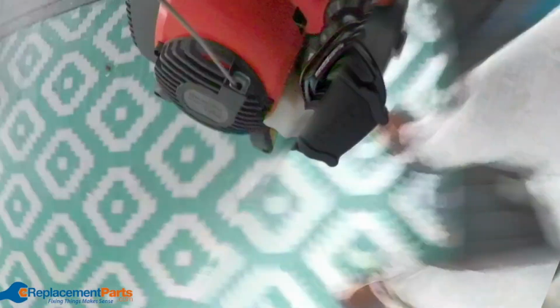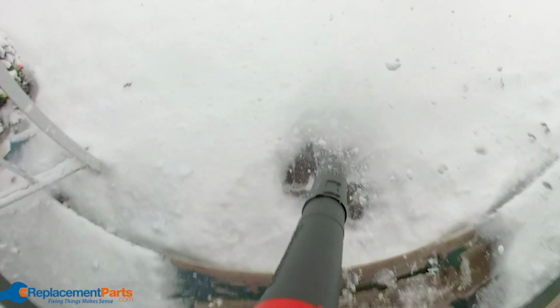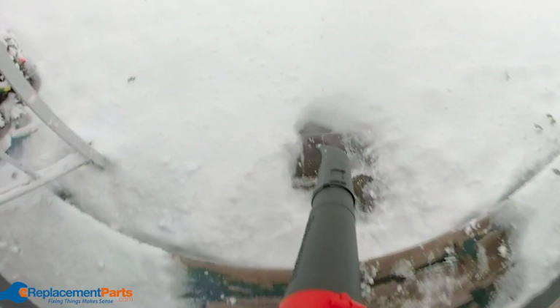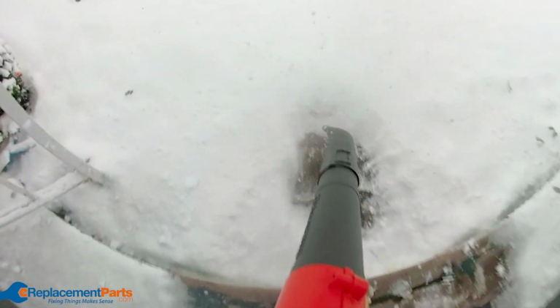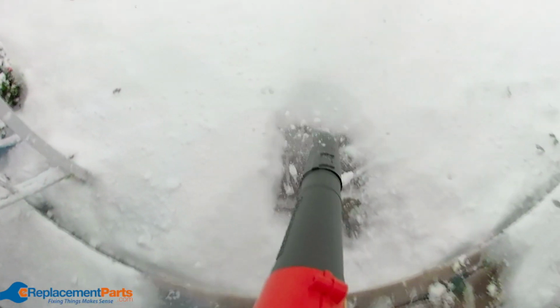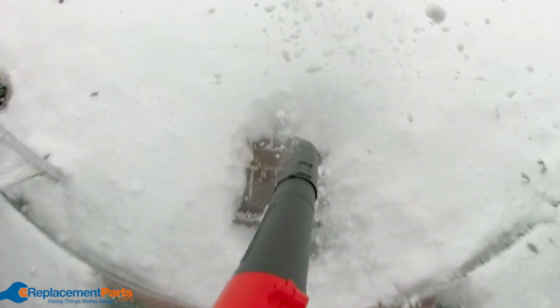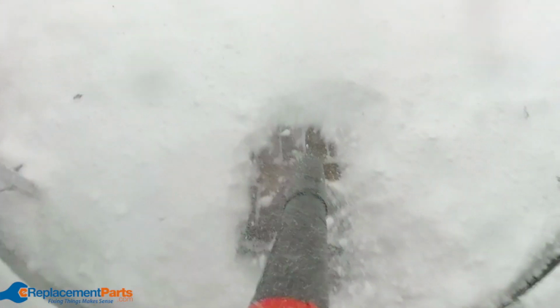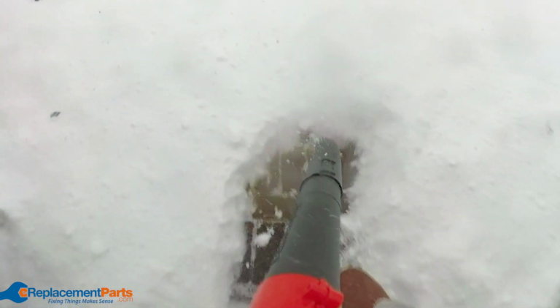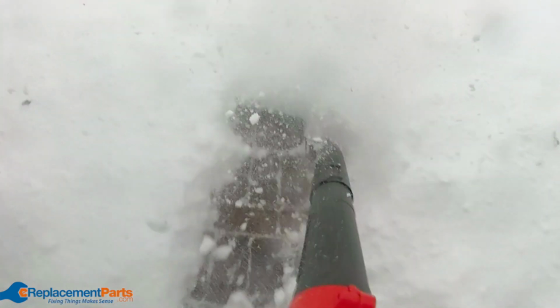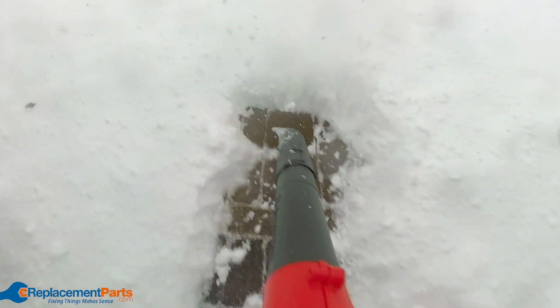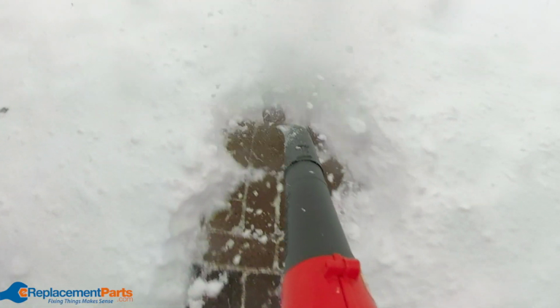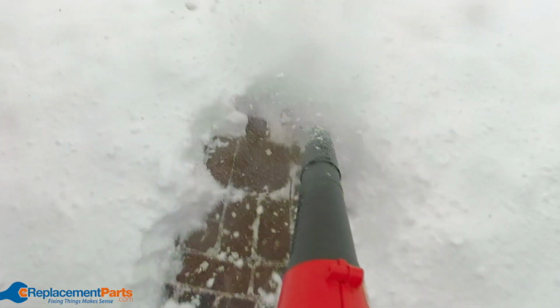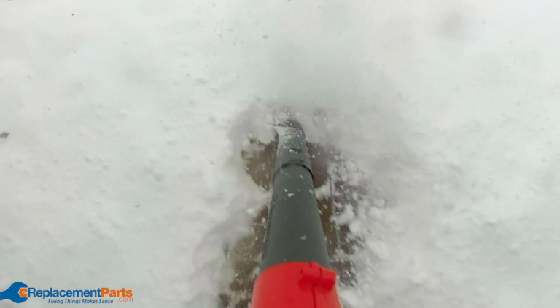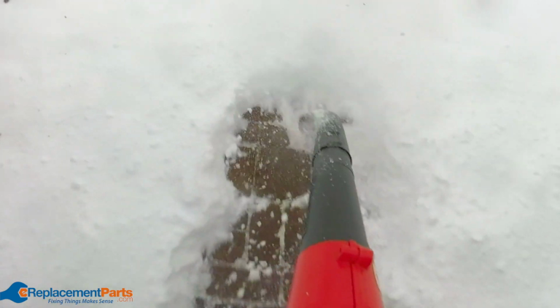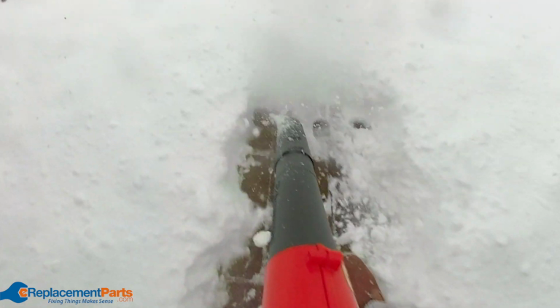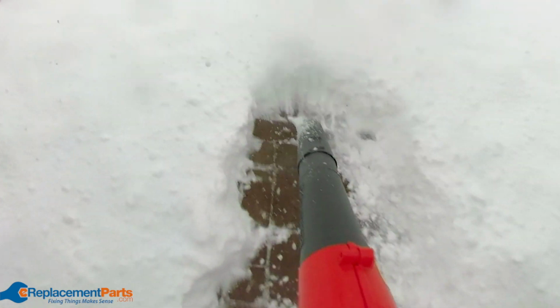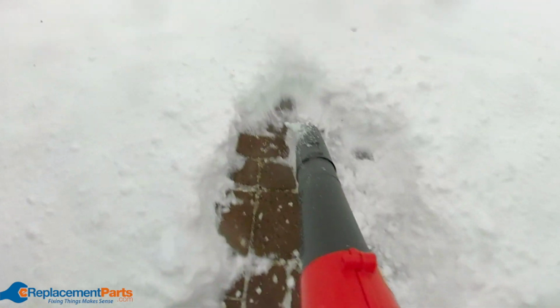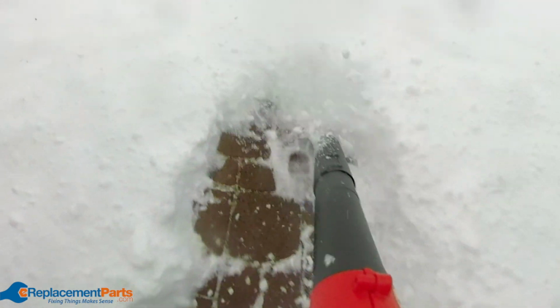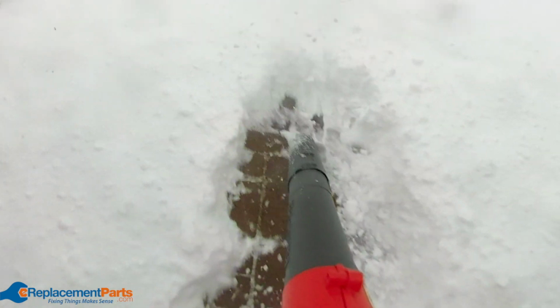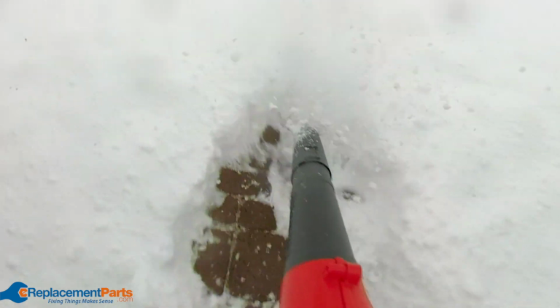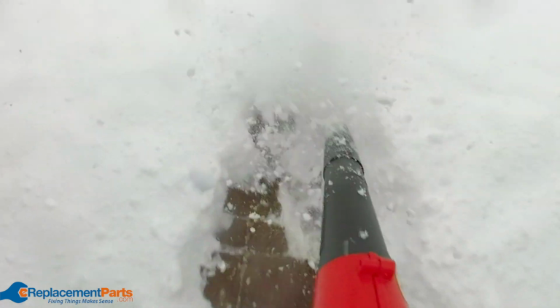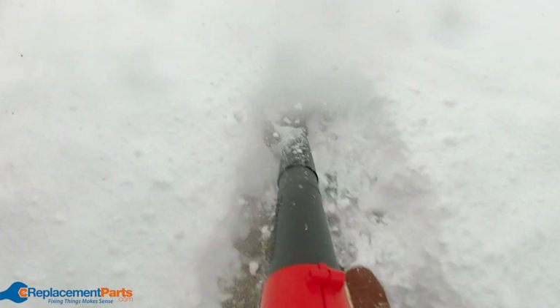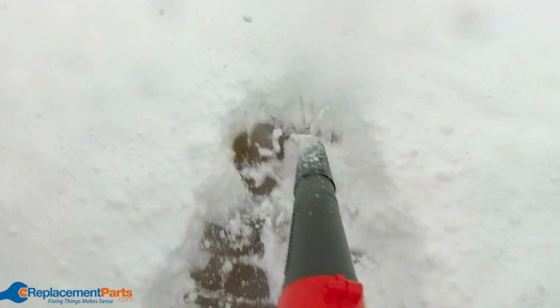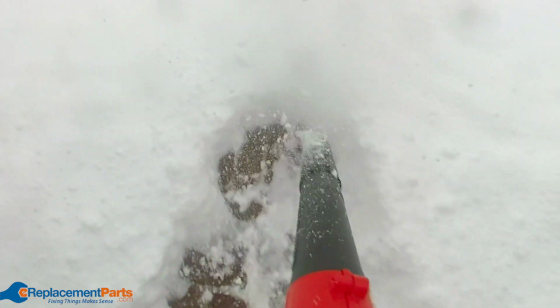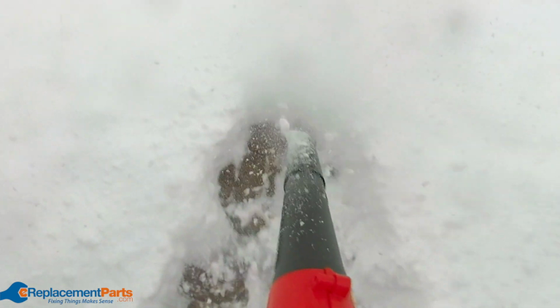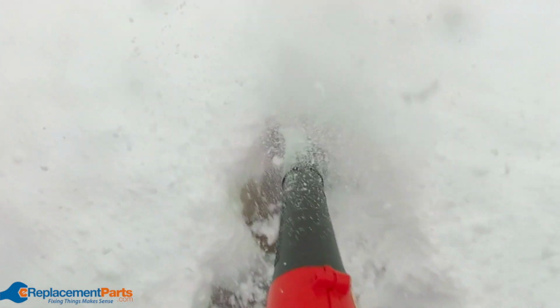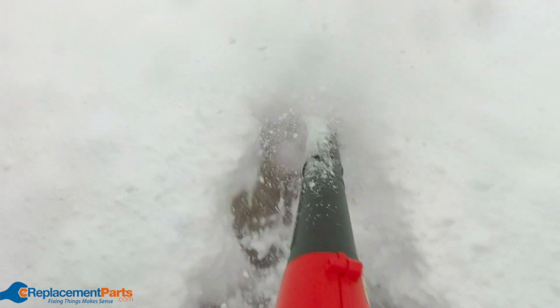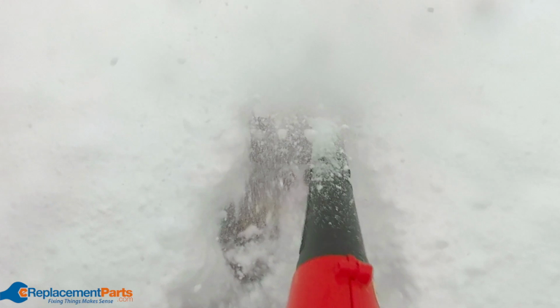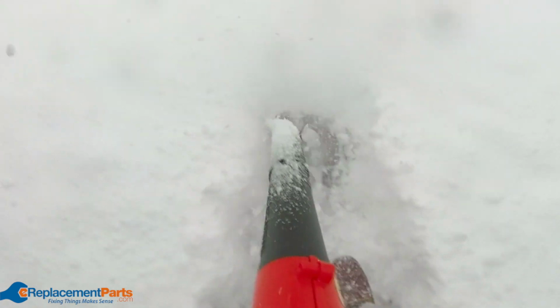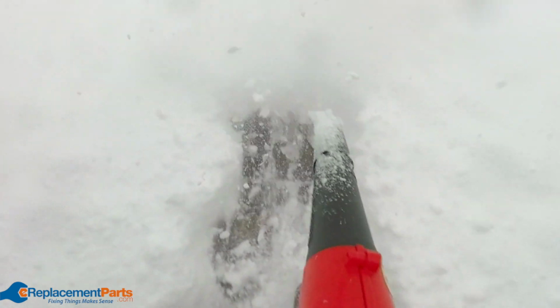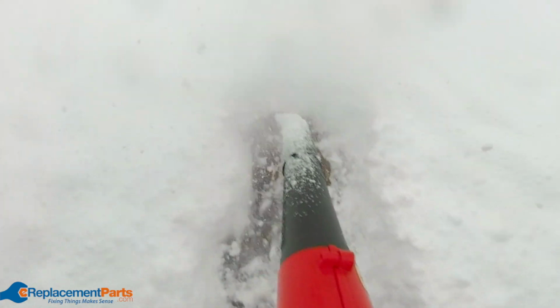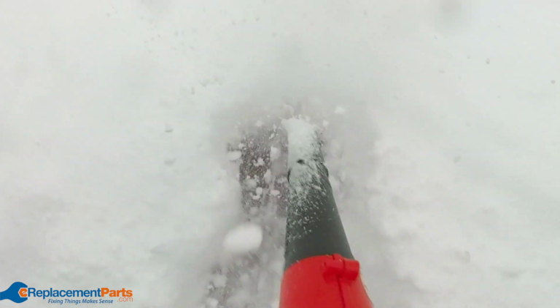This front walkway had a layer of compacted snow underneath a ton of newly fallen snow. The leaf blower had no problem getting rid of the fluffy stuff, but the really impressive part was how quickly it cleared away the compacted snow too.